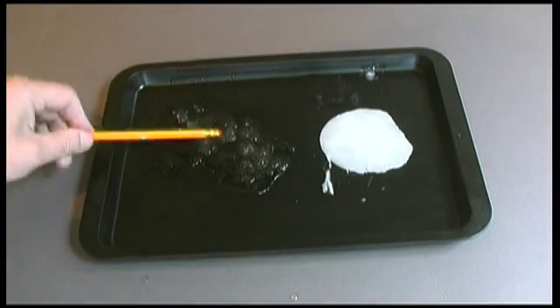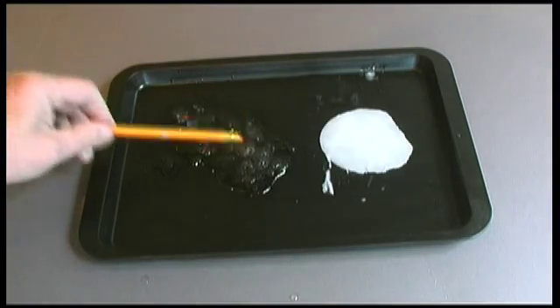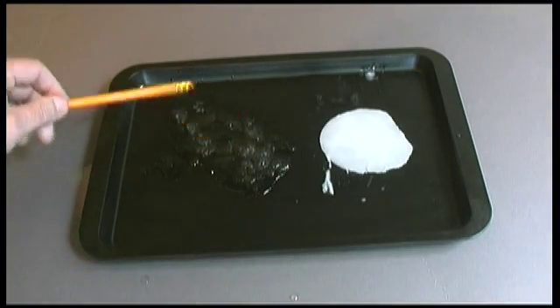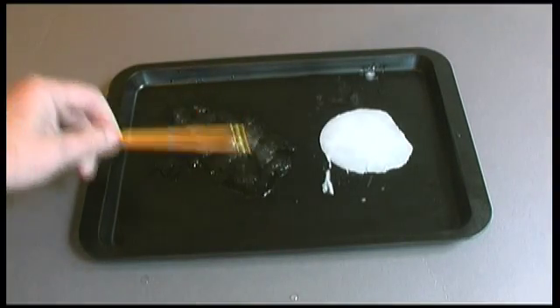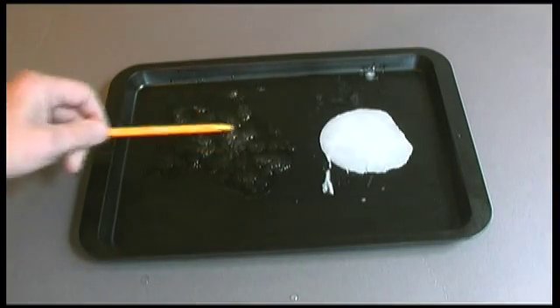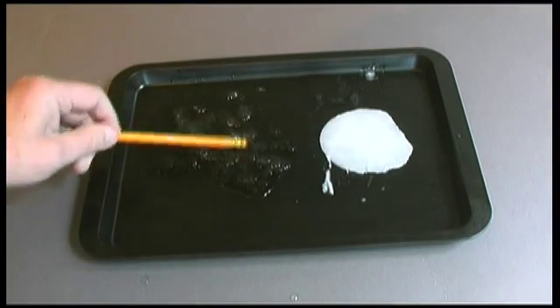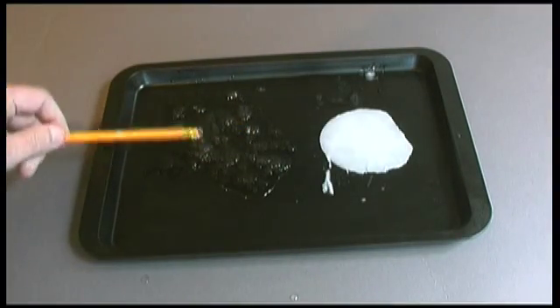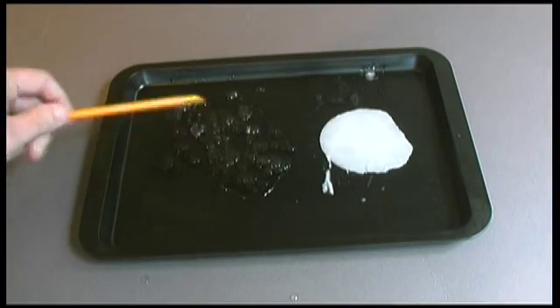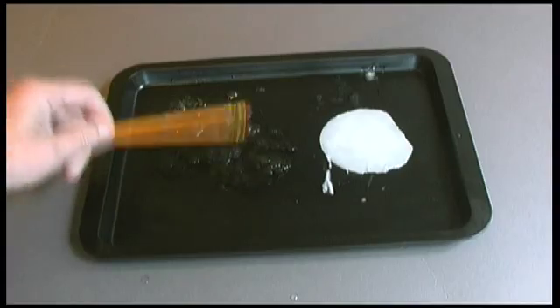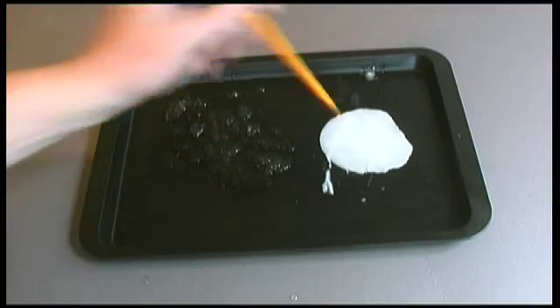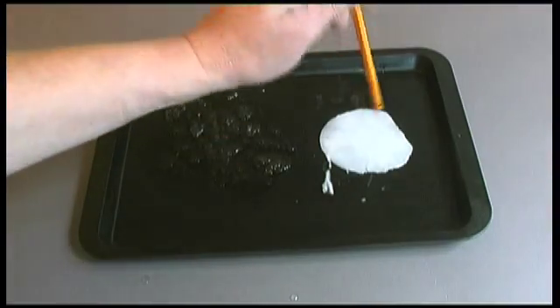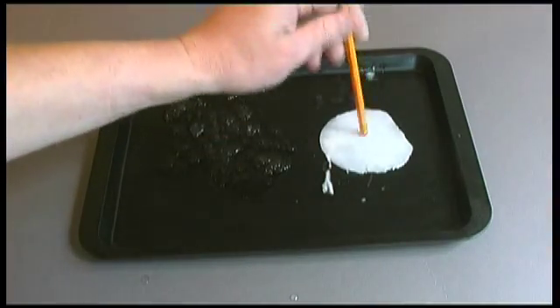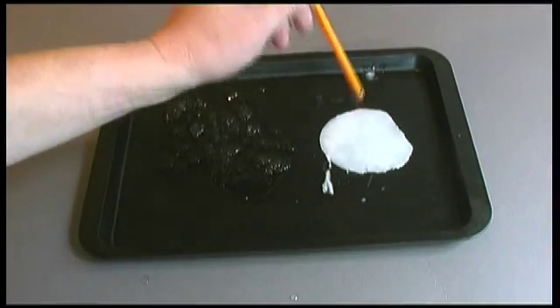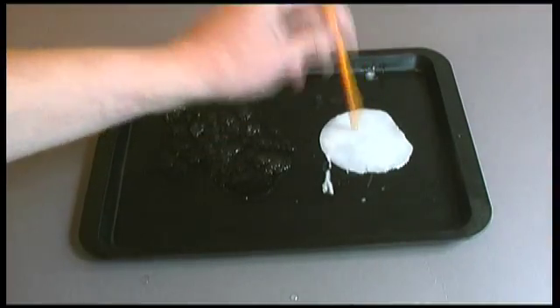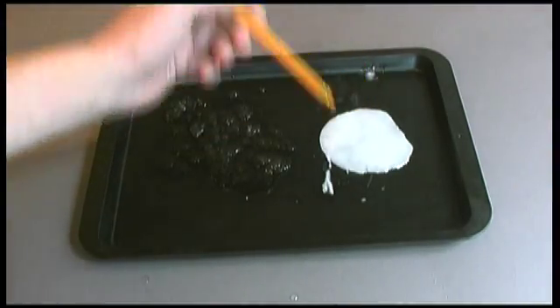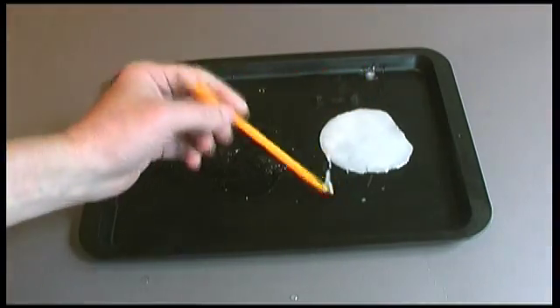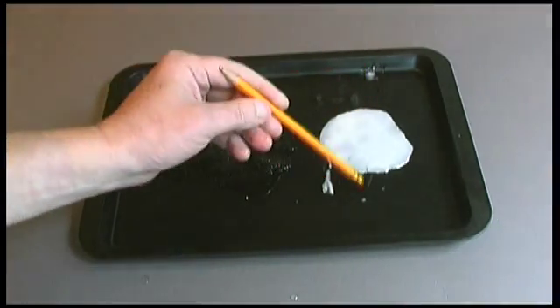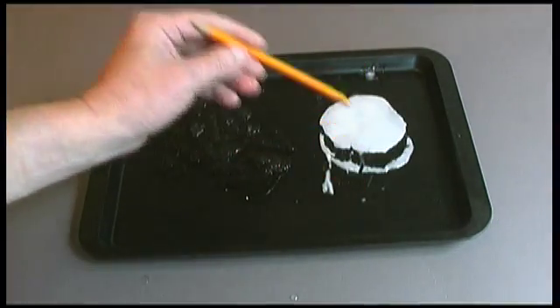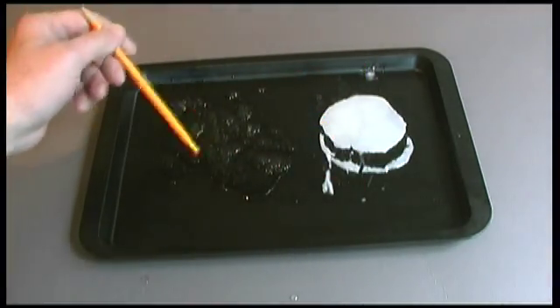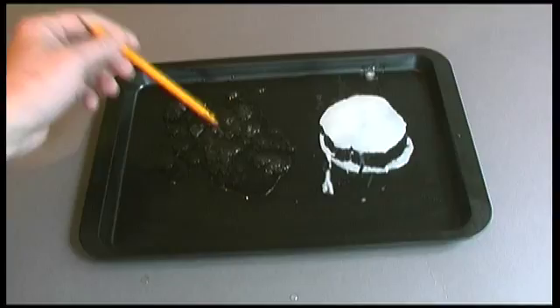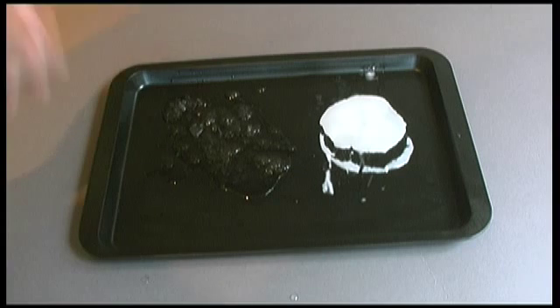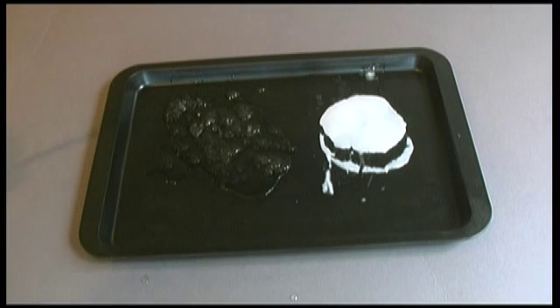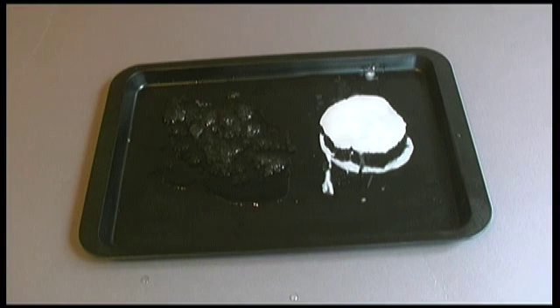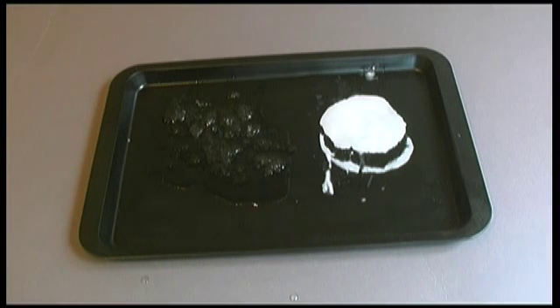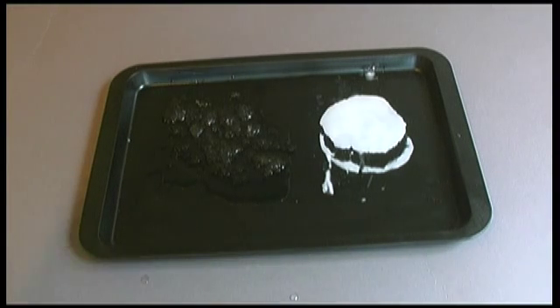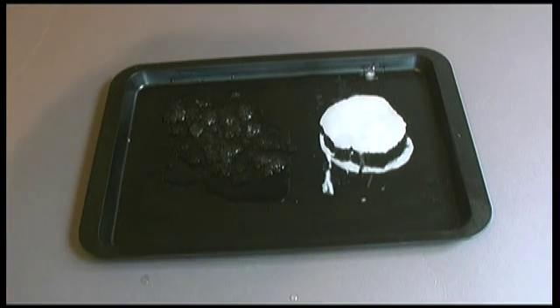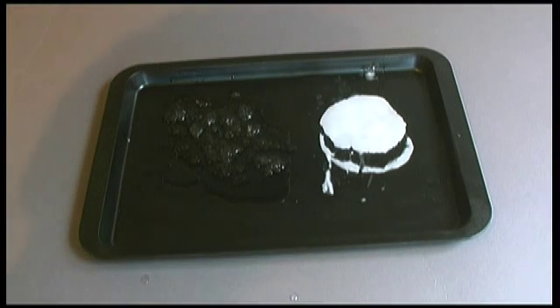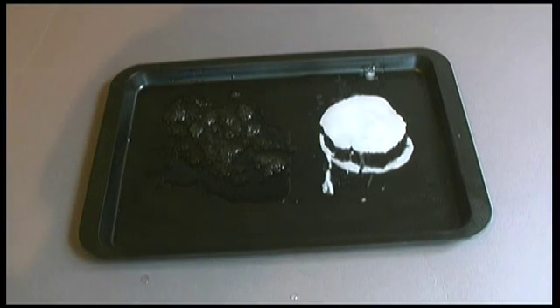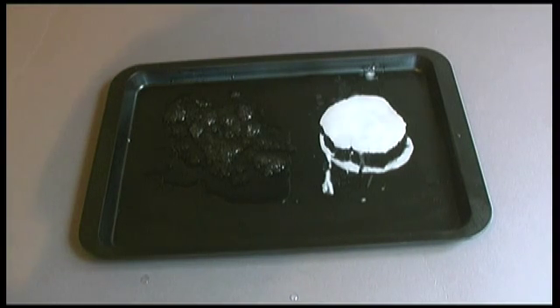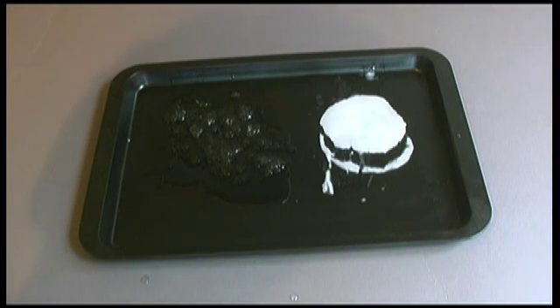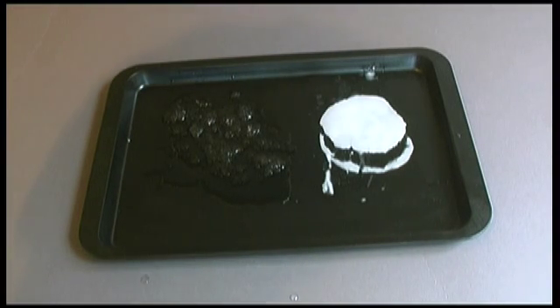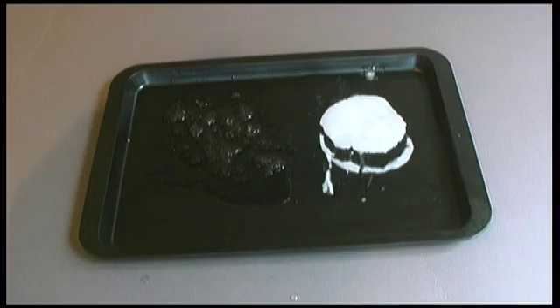That can be cleaned off really easy. And the hot rocks is still active, melting it very quickly.